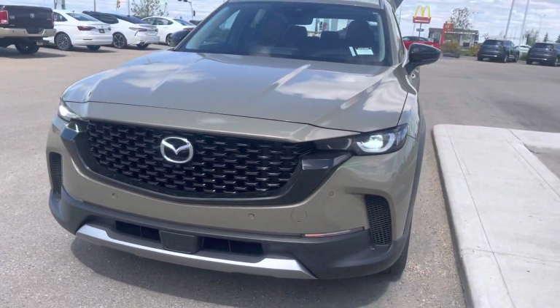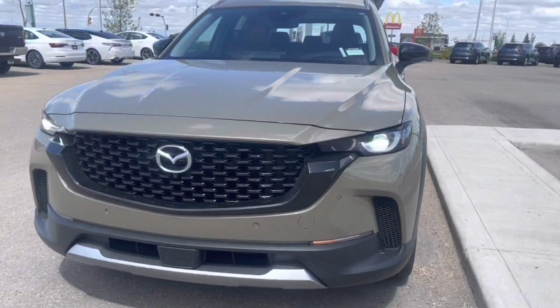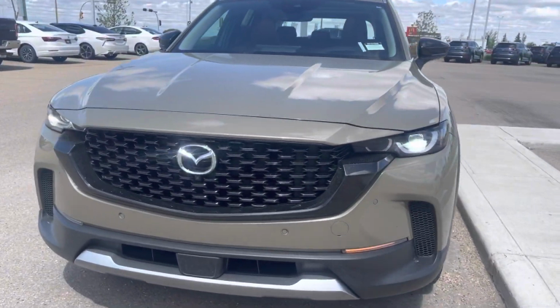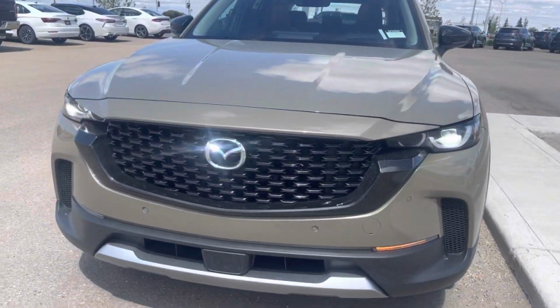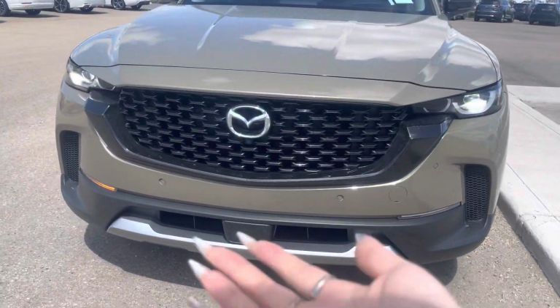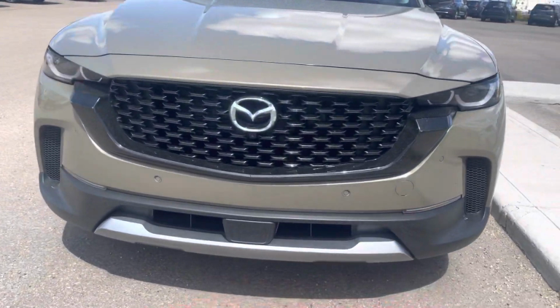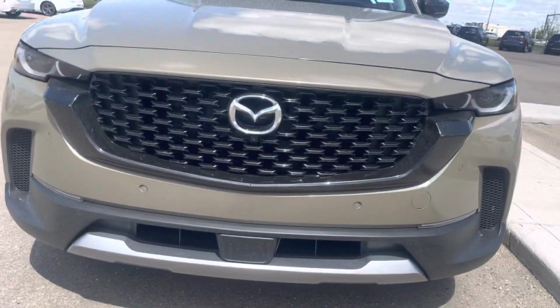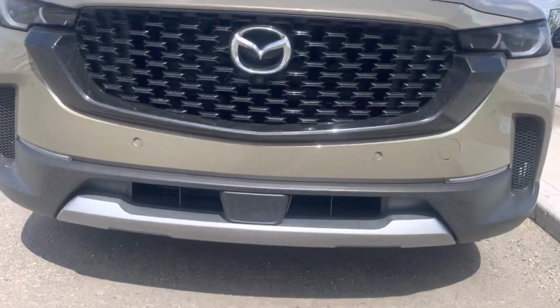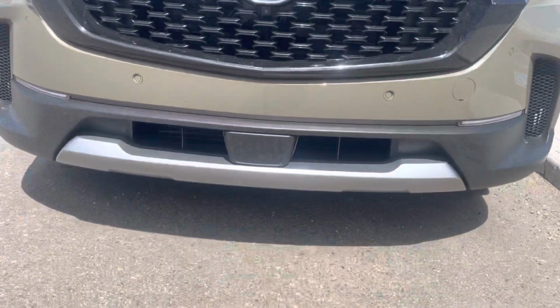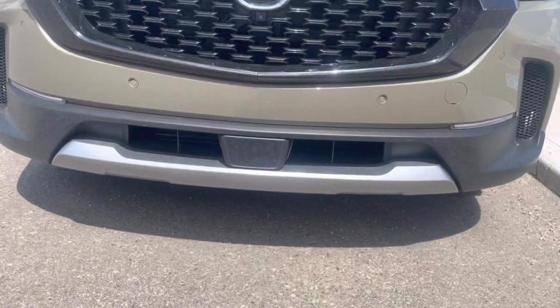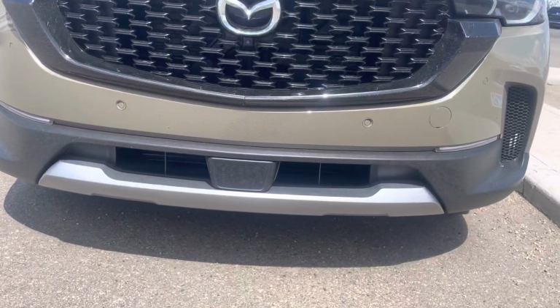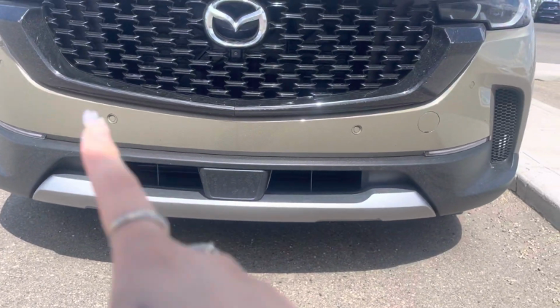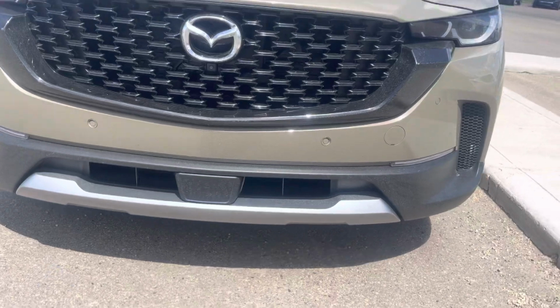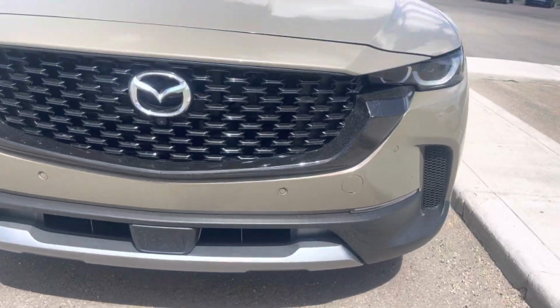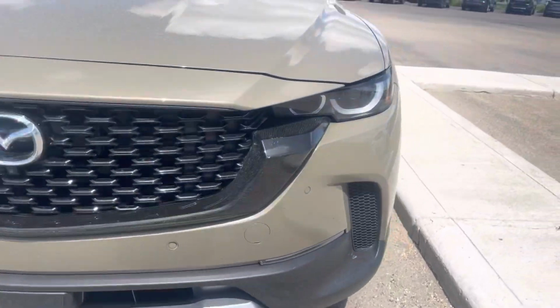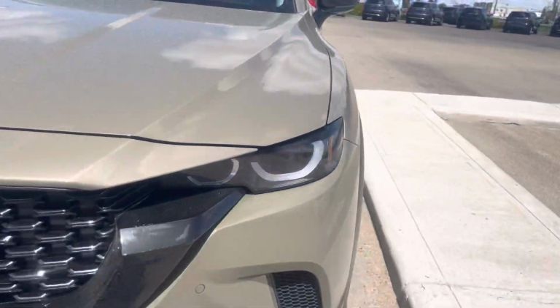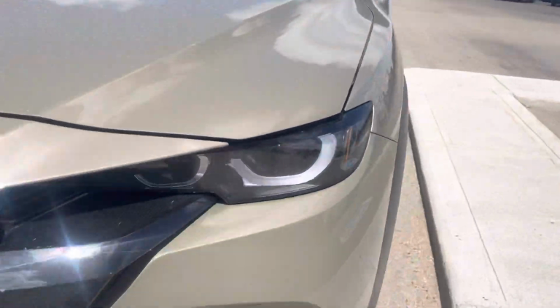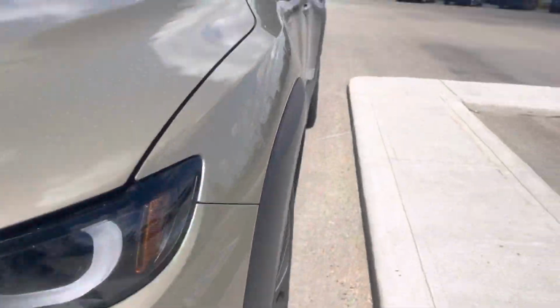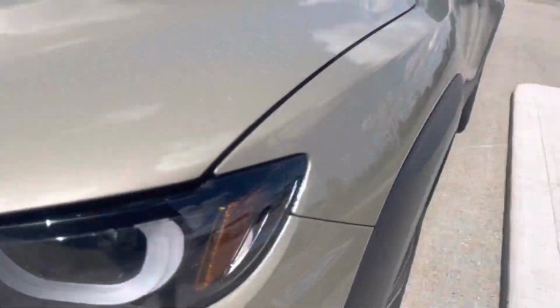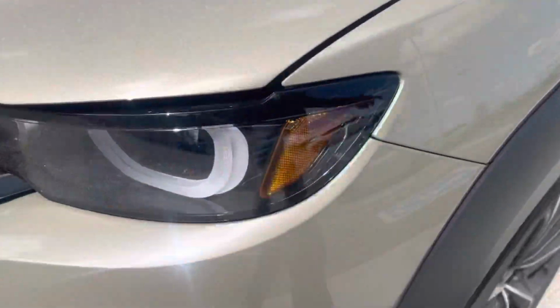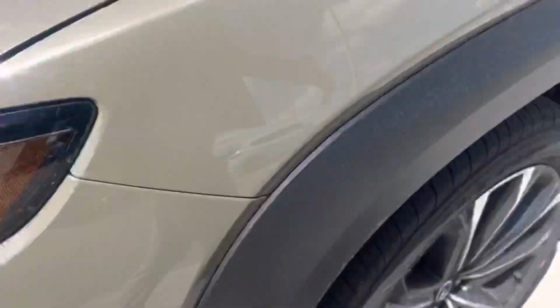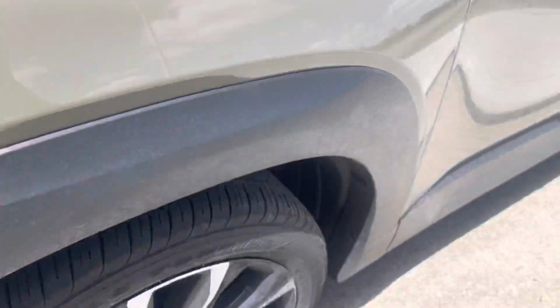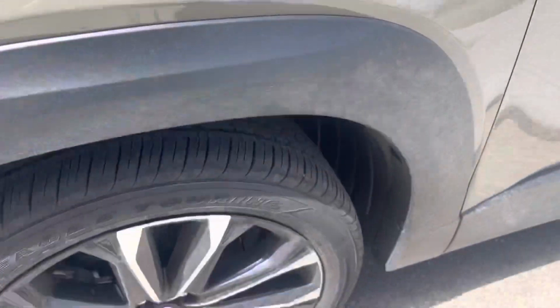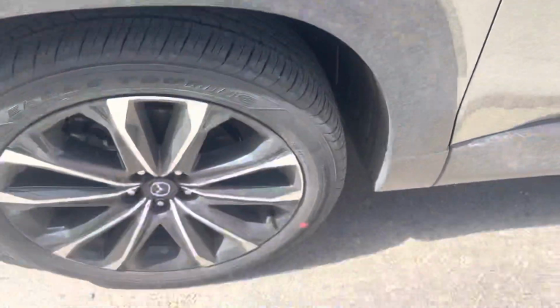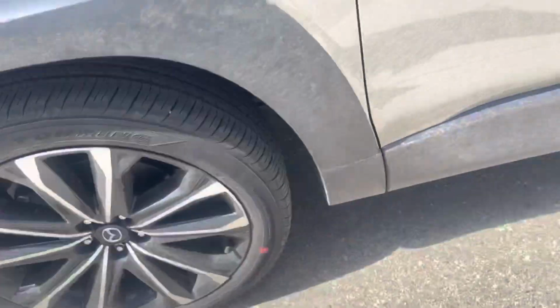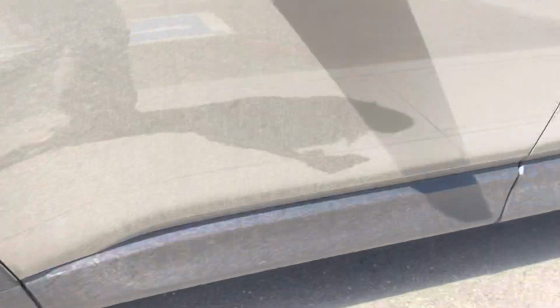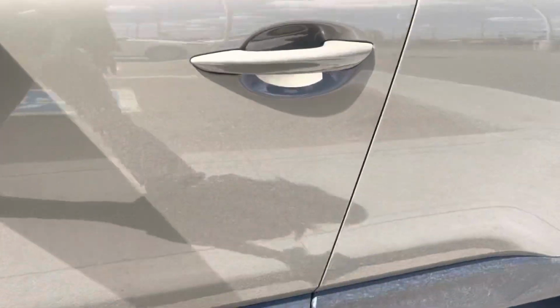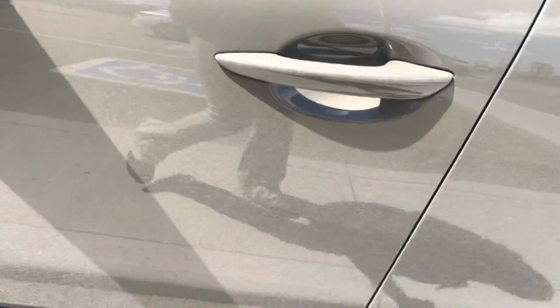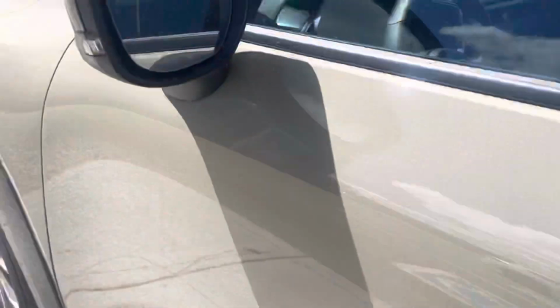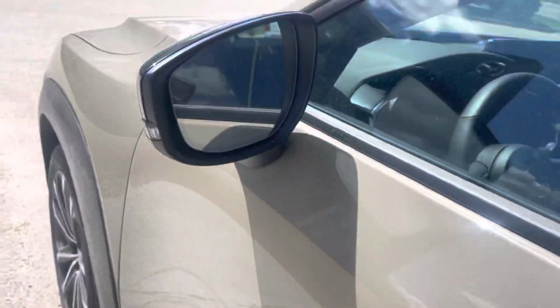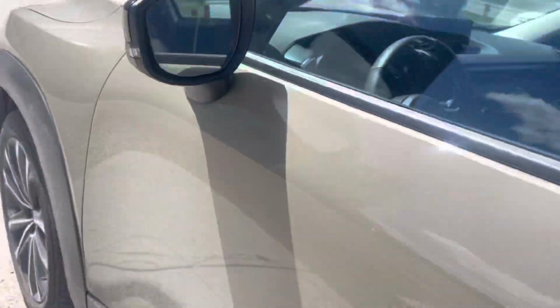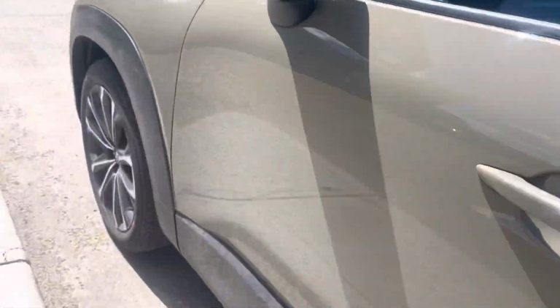Over here we obviously have a more sporty look. All the adaptive cruise sensors down there — every sensor you want. We still have the wraparound LEDs, gorgeous rims, keyless entry, and blind spot monitoring.